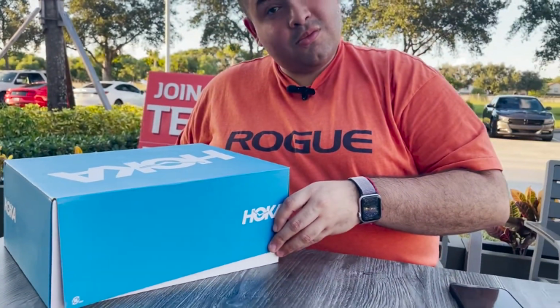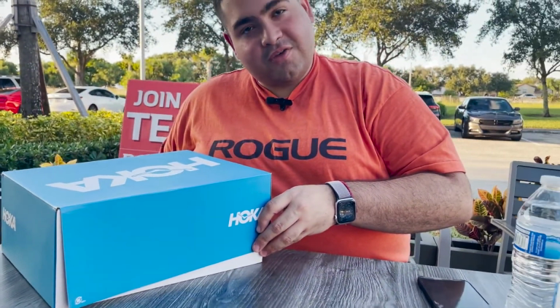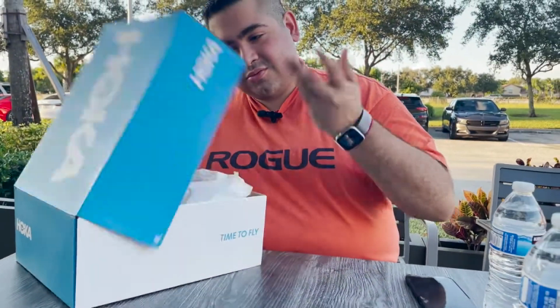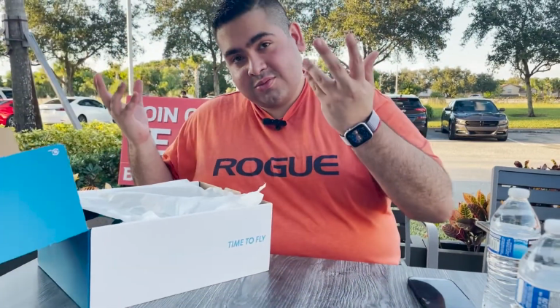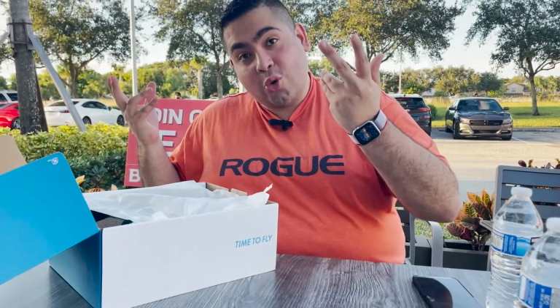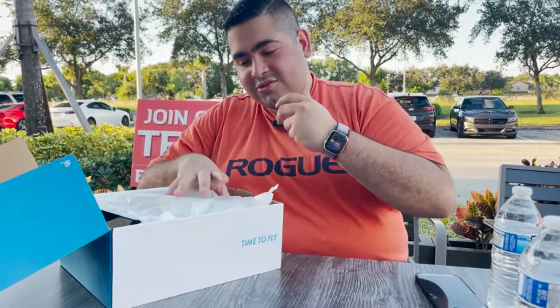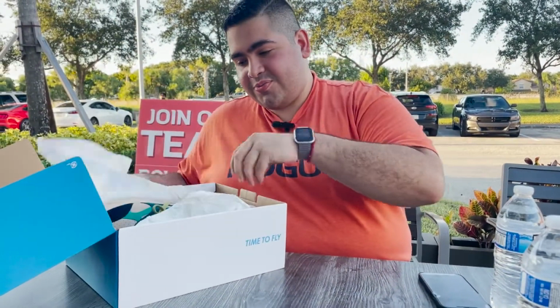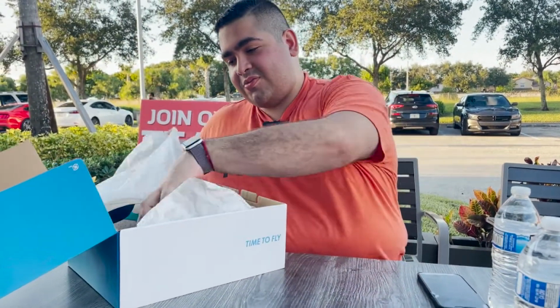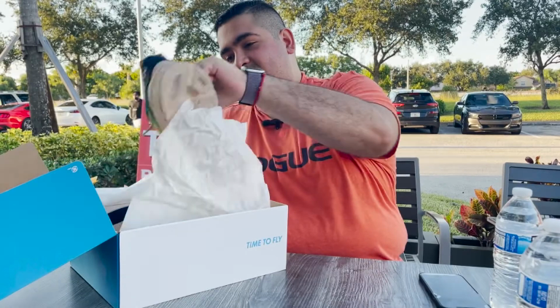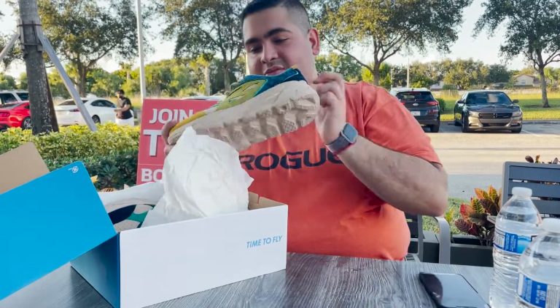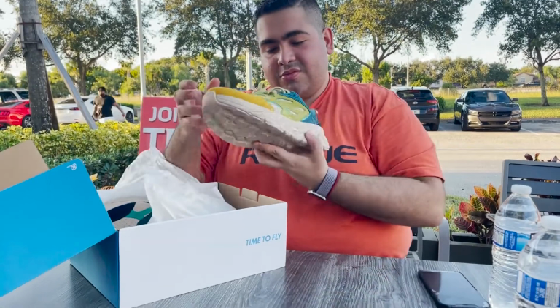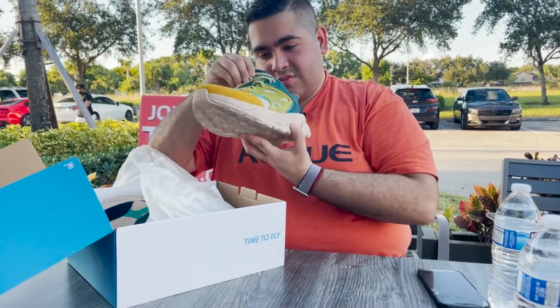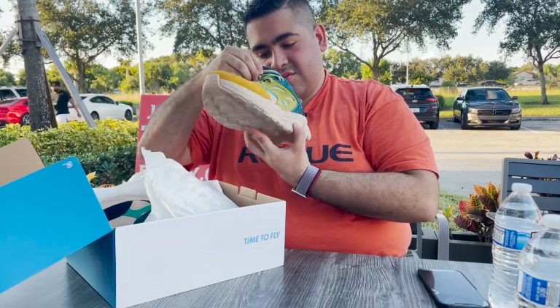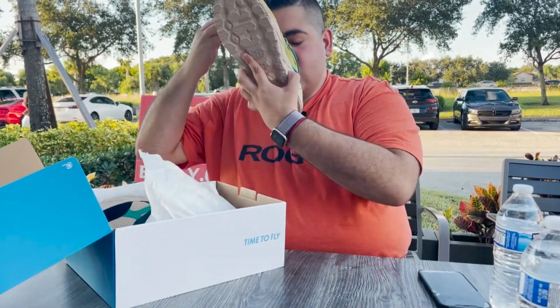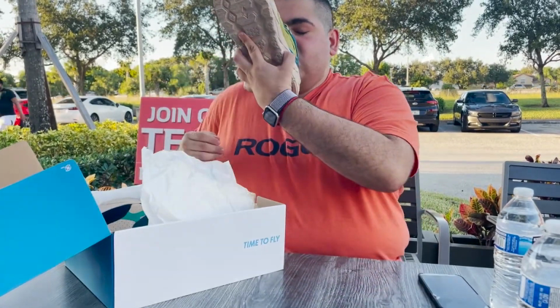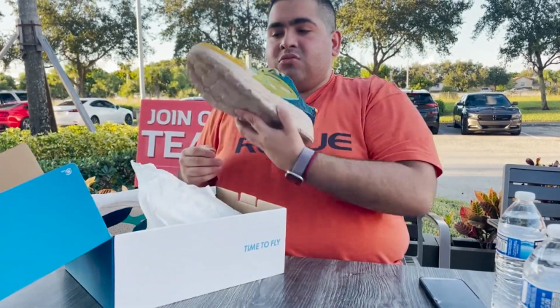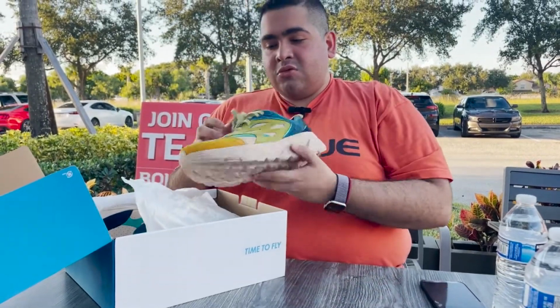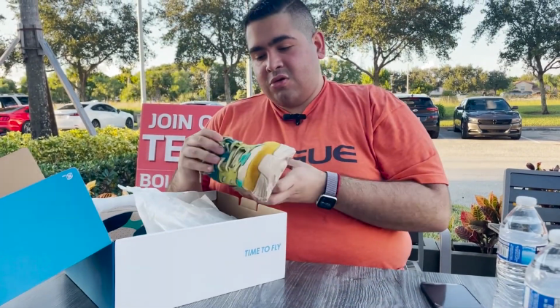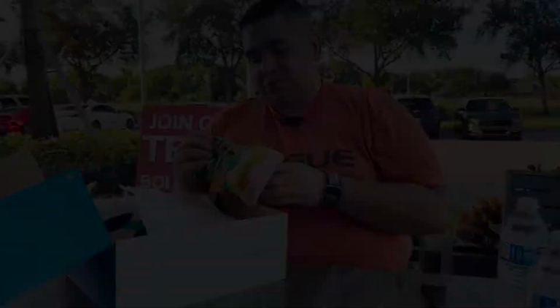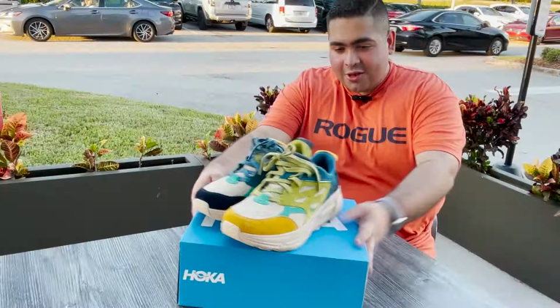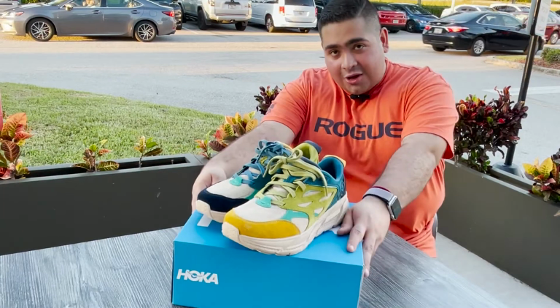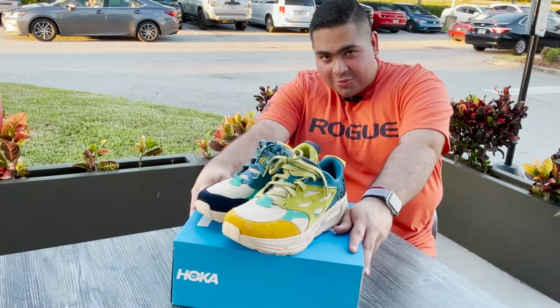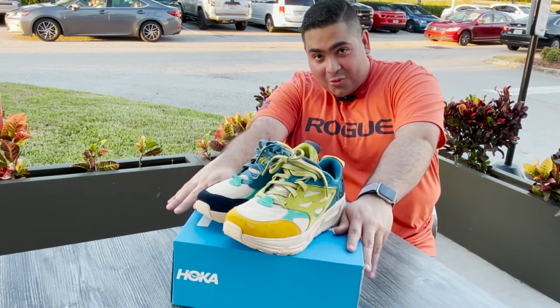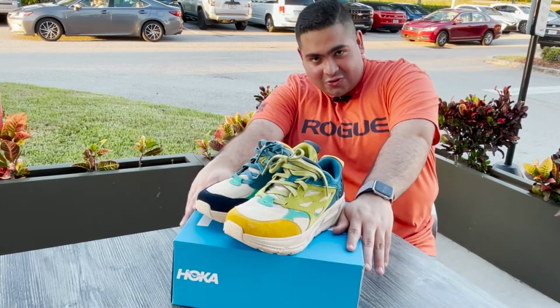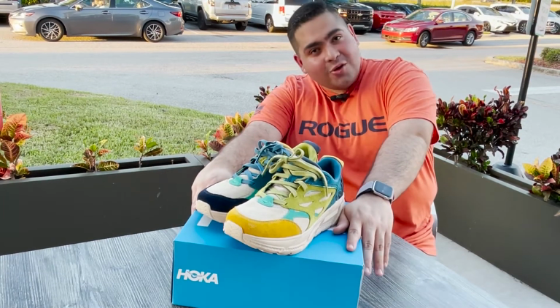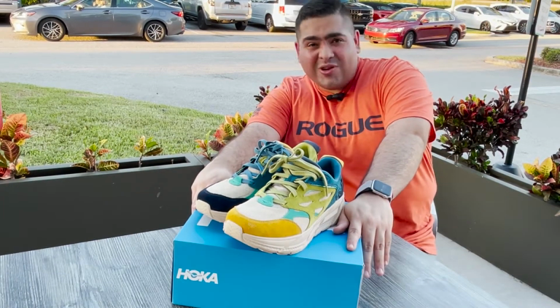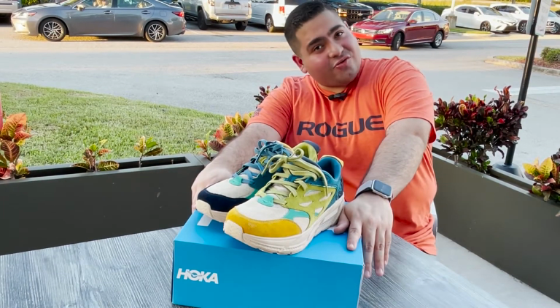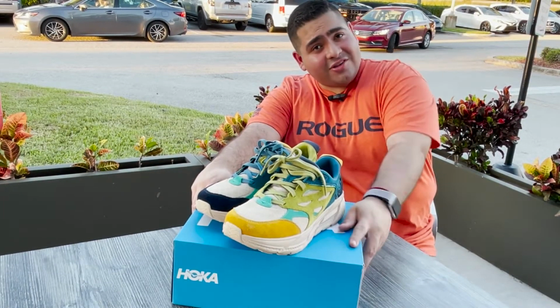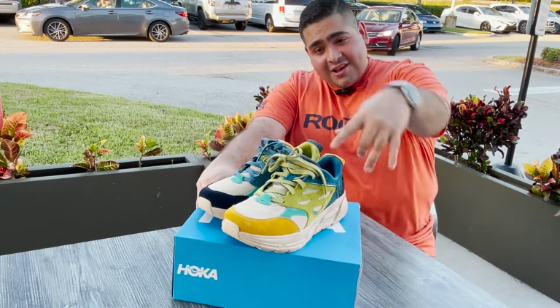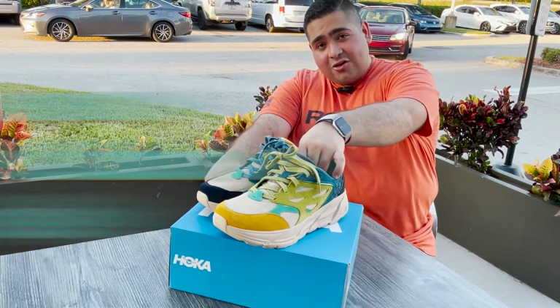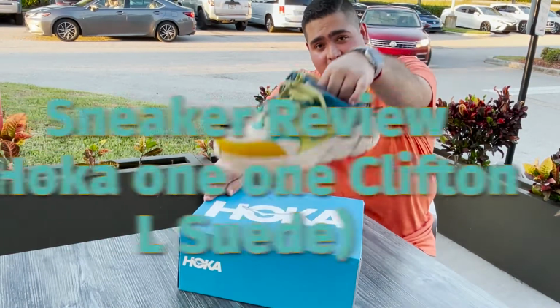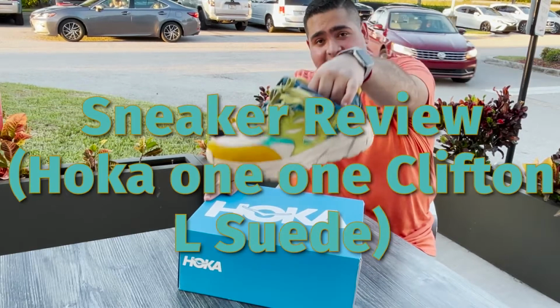What do you have here? Hokas. Welcome to my industry review, welcome to Elise Kicks Vlogs — sticker review. Let's get it.